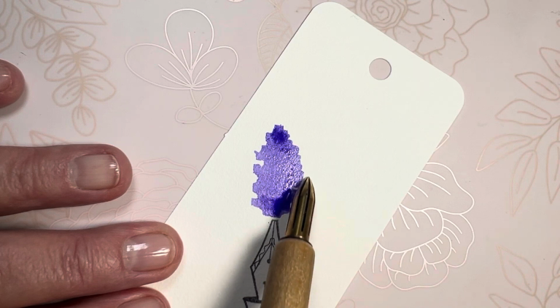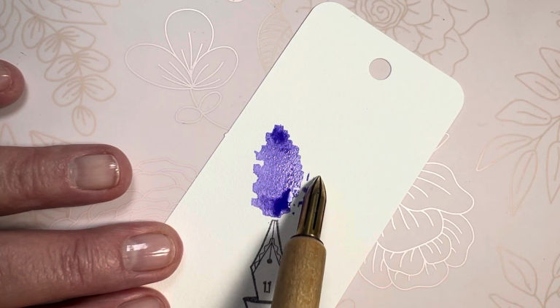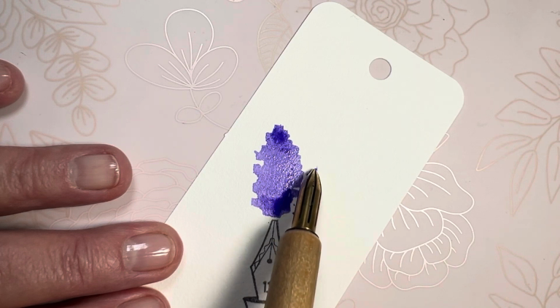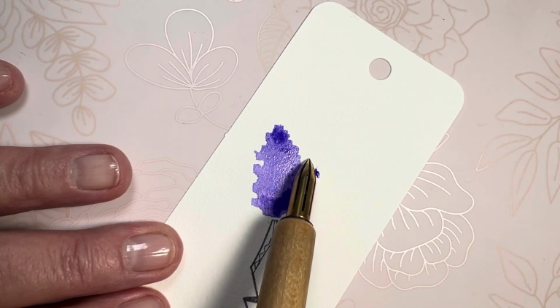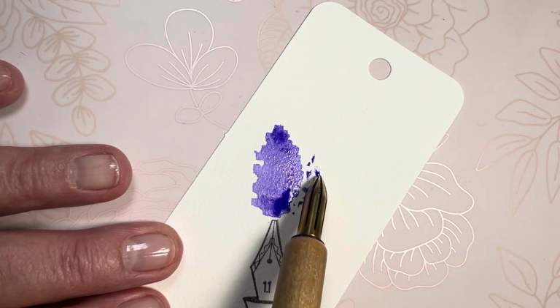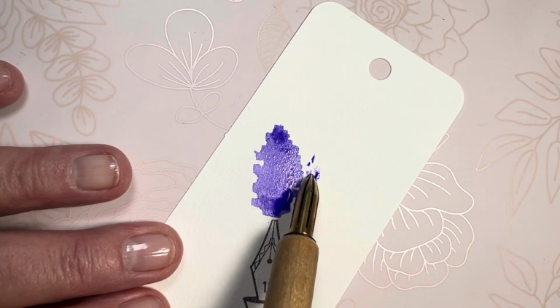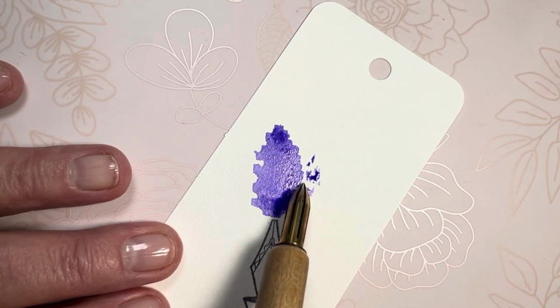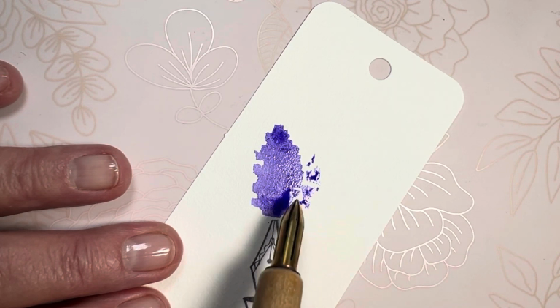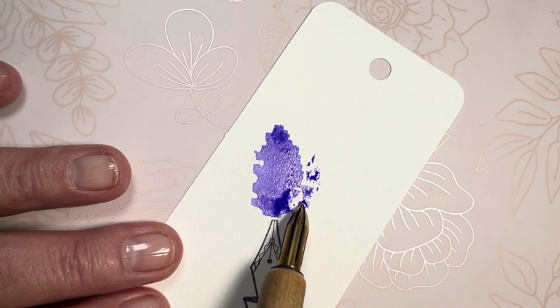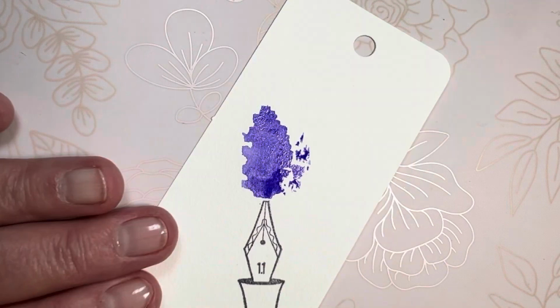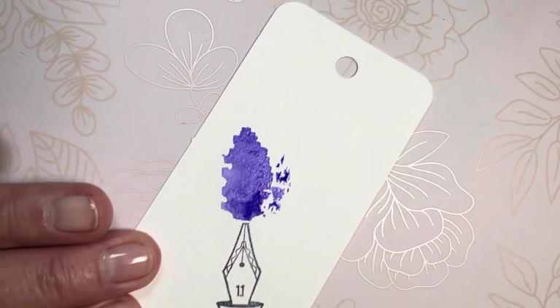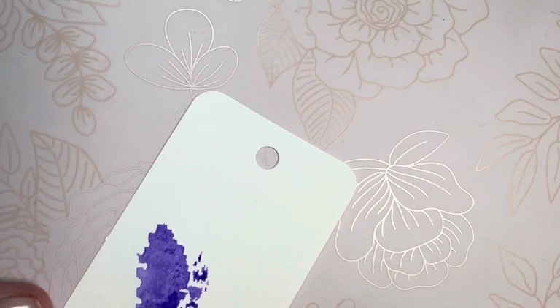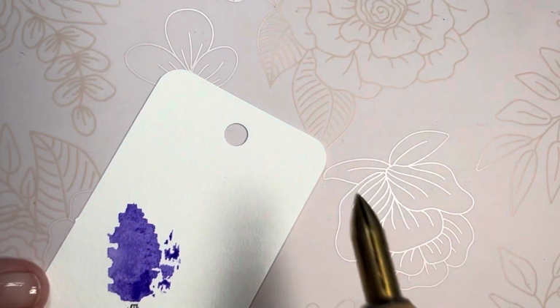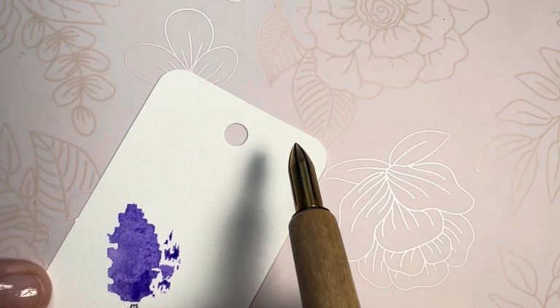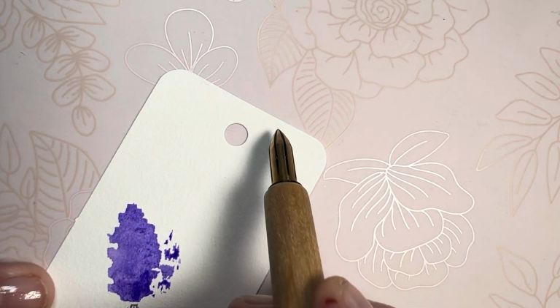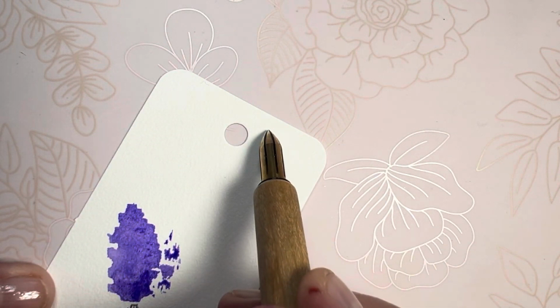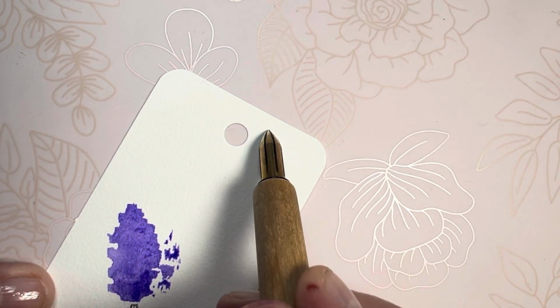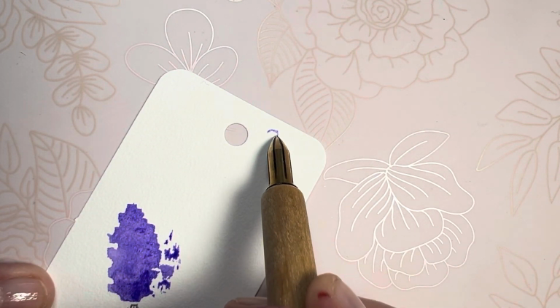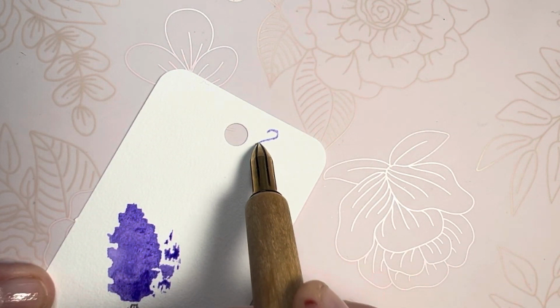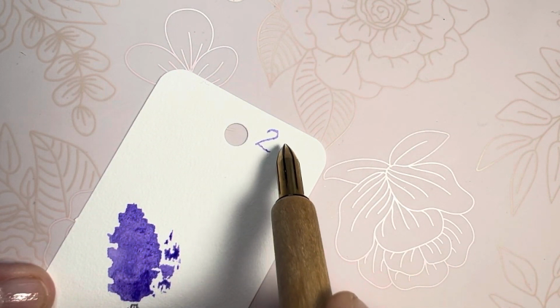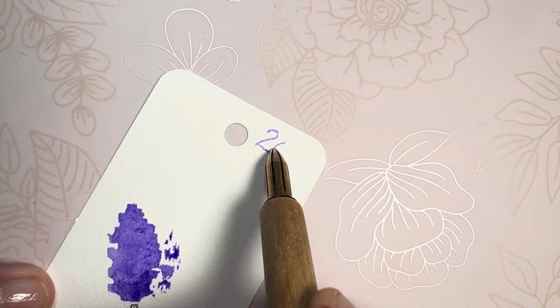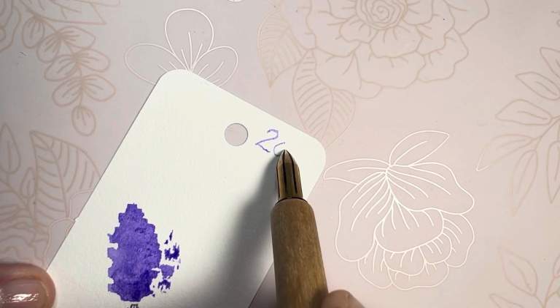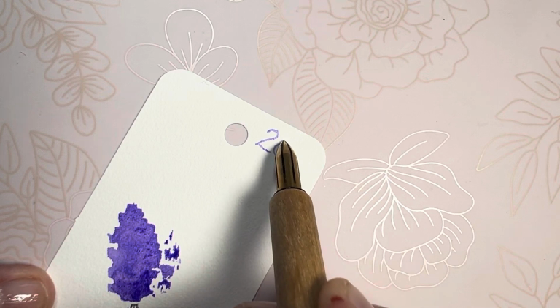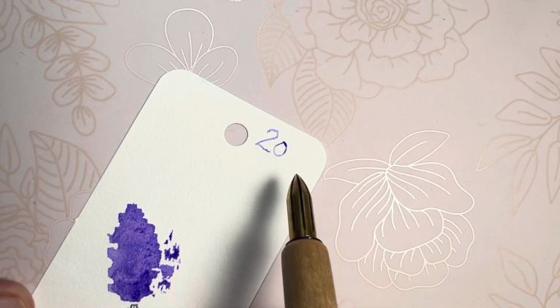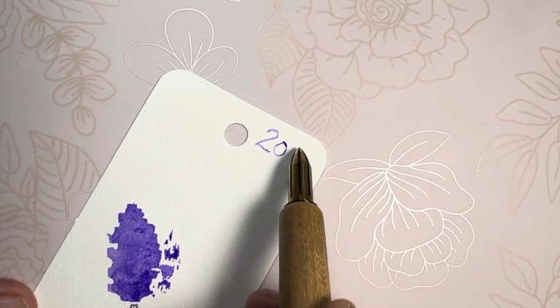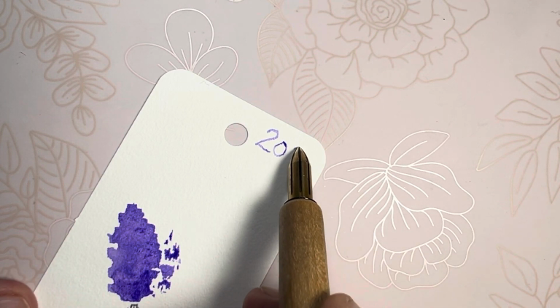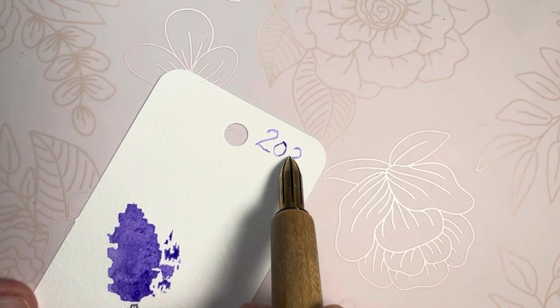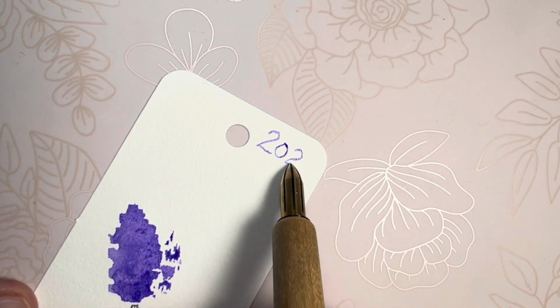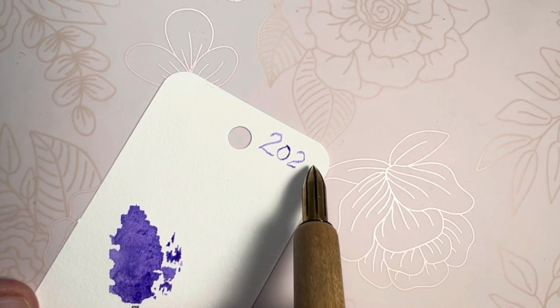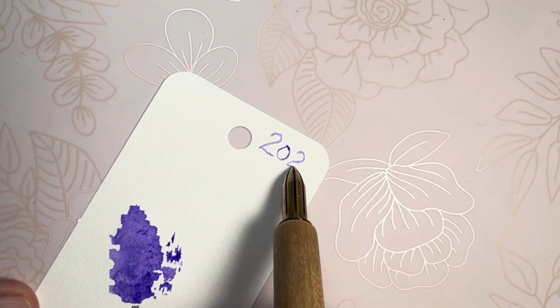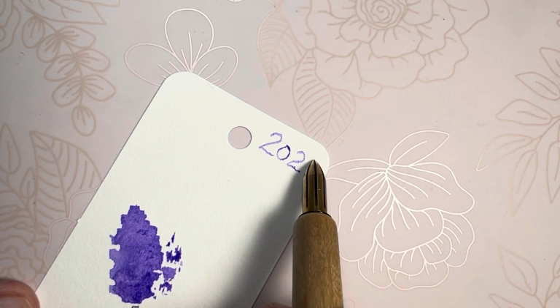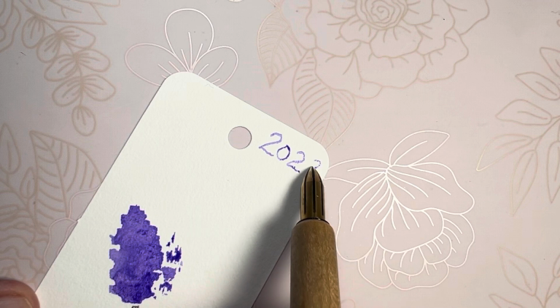Just some more dots for decorative beauty. Let's record — do this without getting out of focus. 2023.